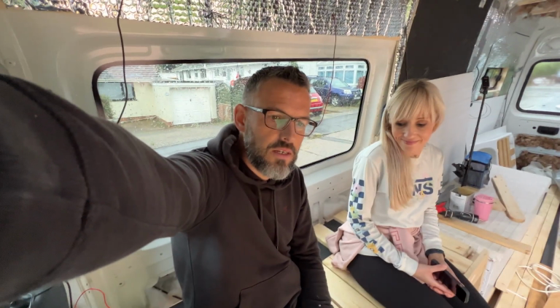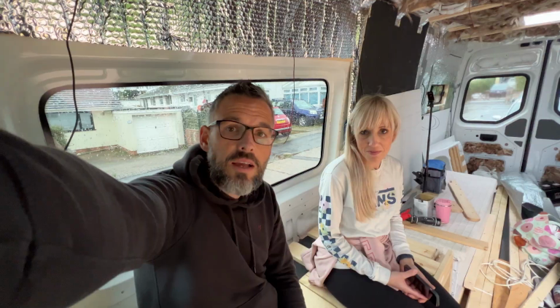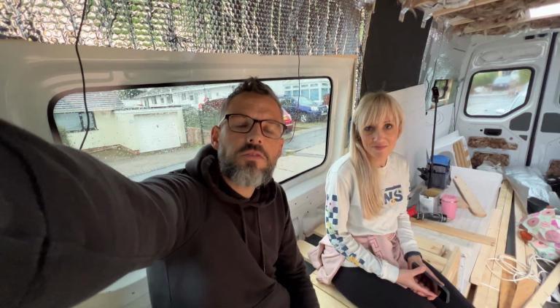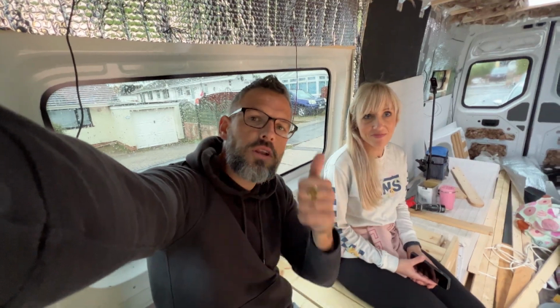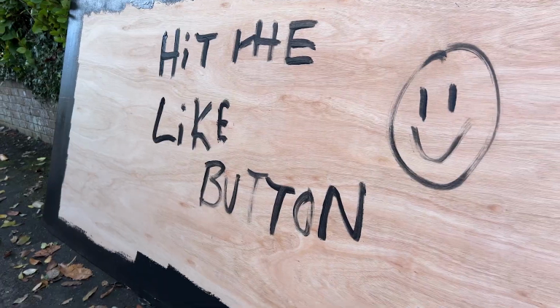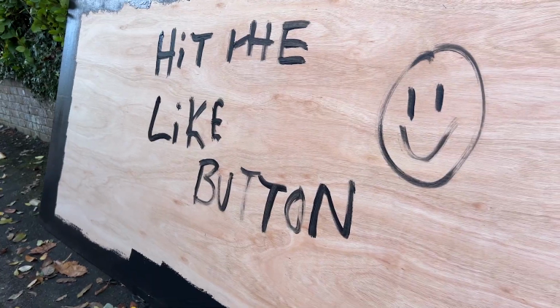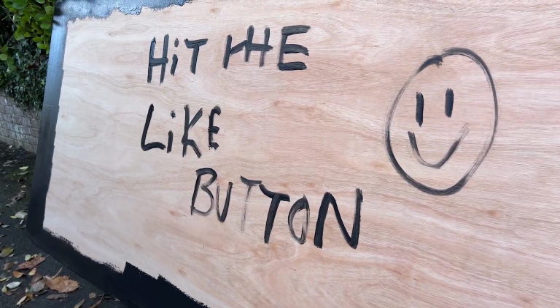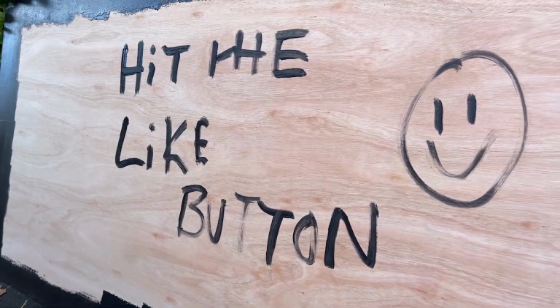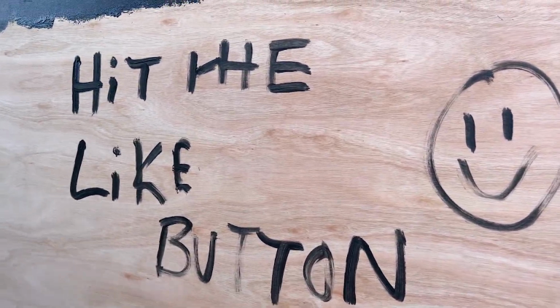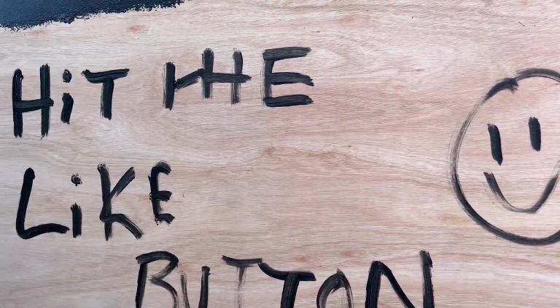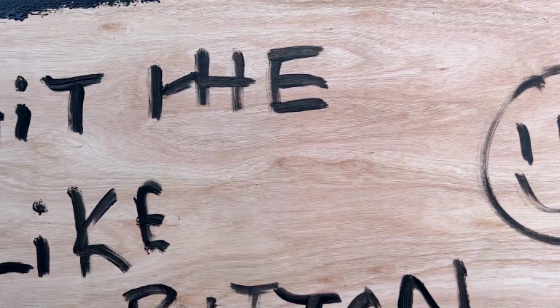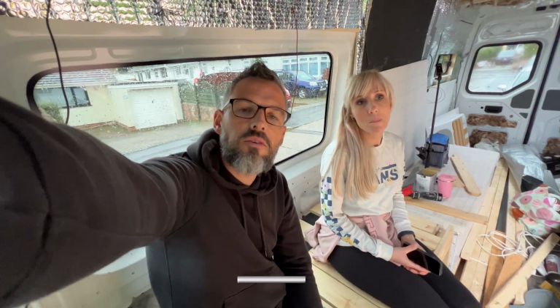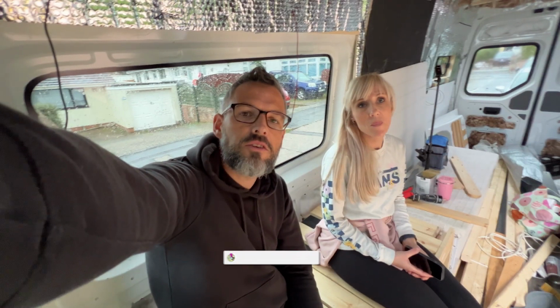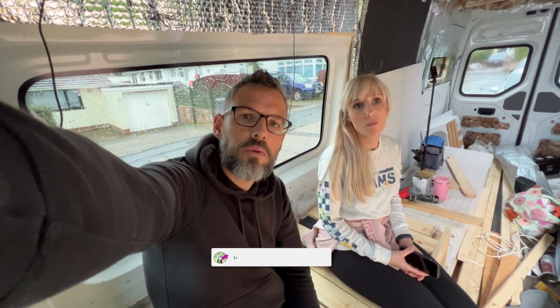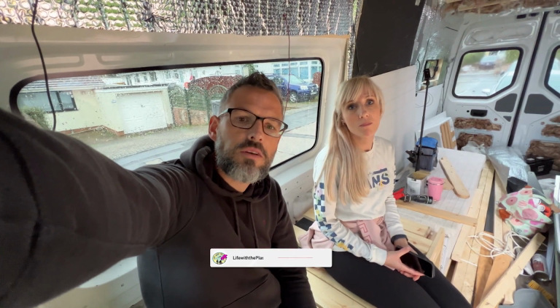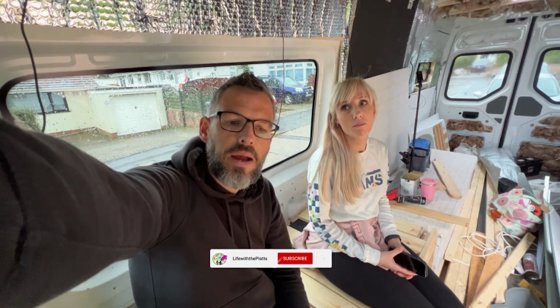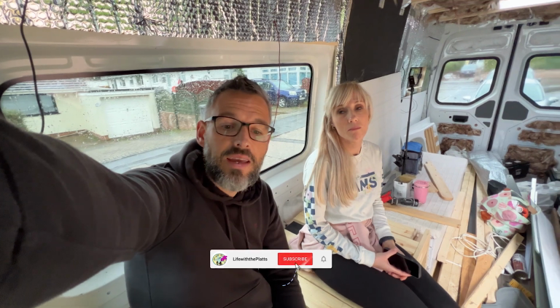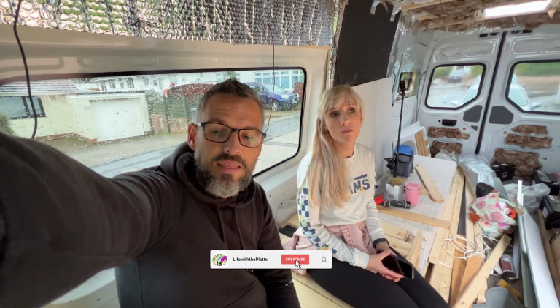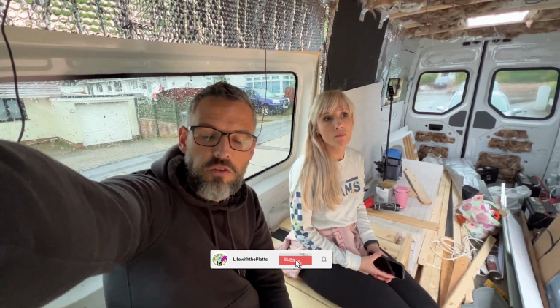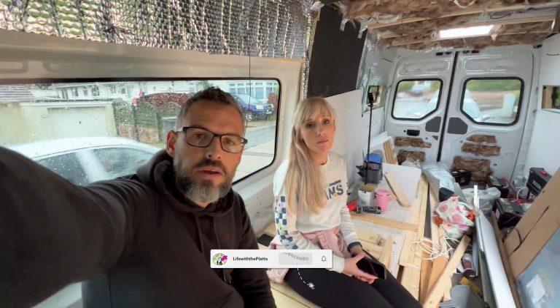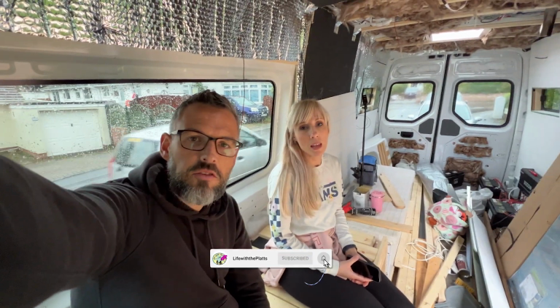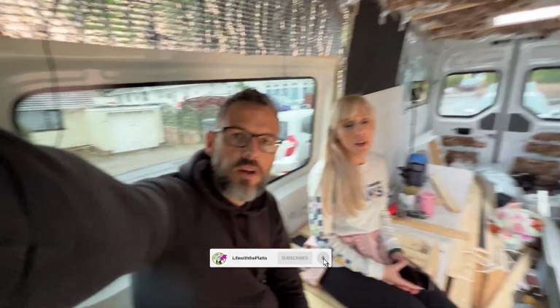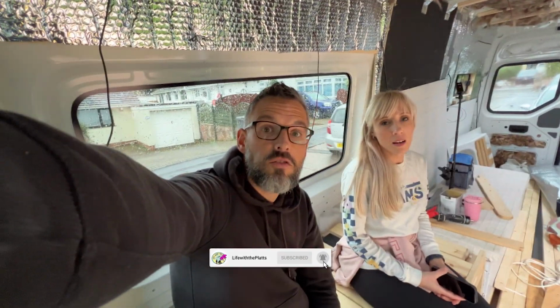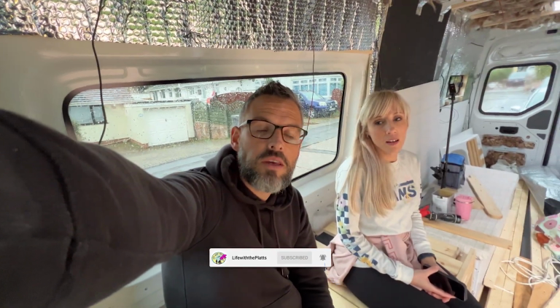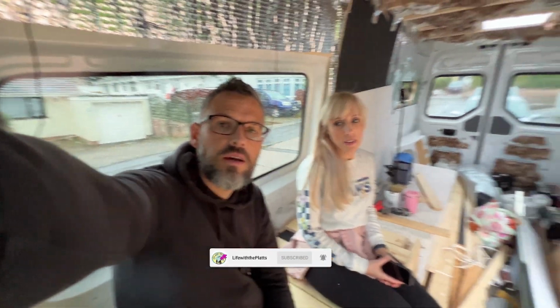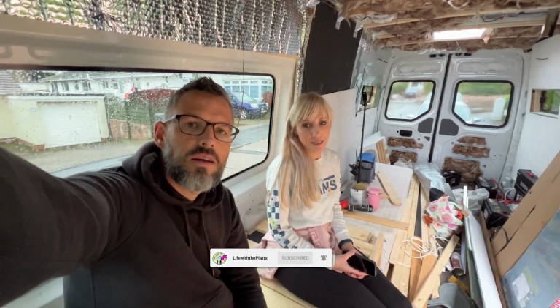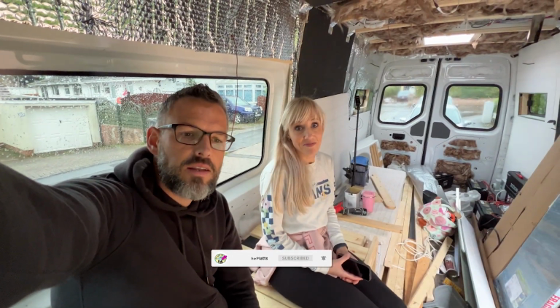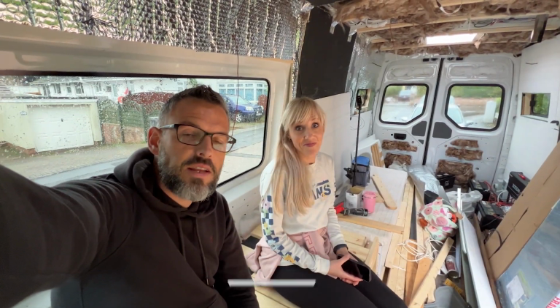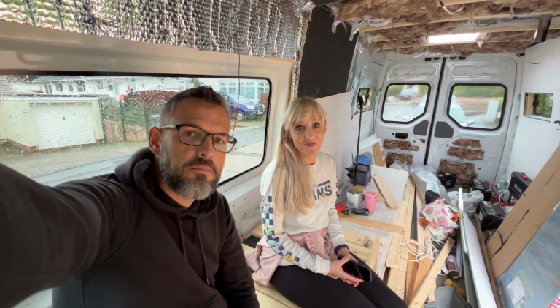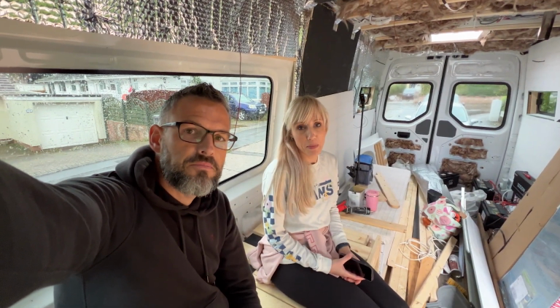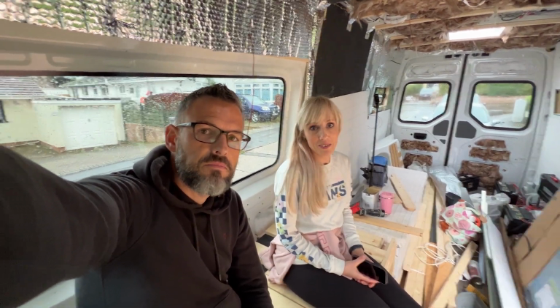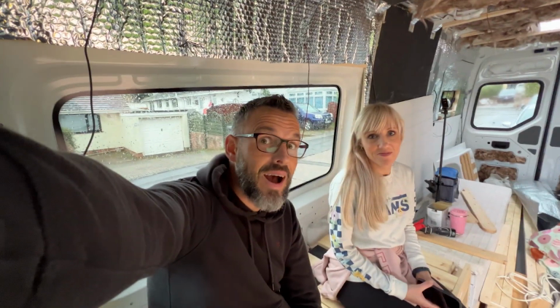As always if you enjoyed the video please like the video, subscribe and share and all that good stuff. It'll be cool to have you back and thanks for dropping by again - it's good to have you here. I'll see you in the next one. Bye bye.